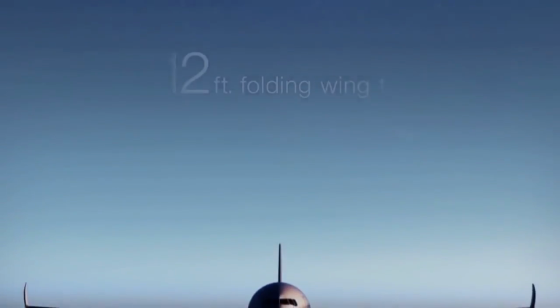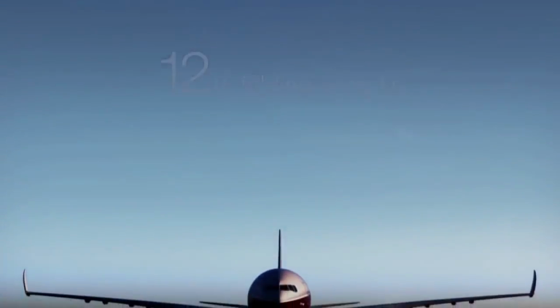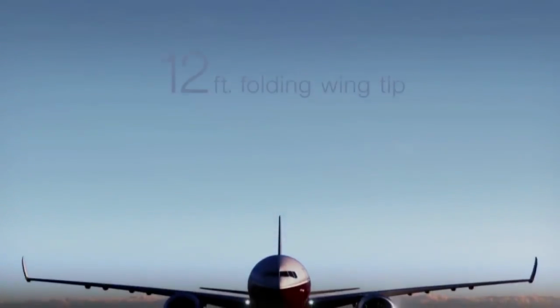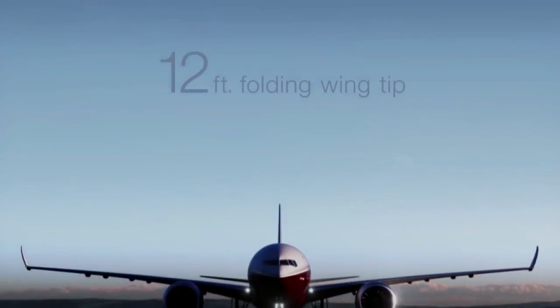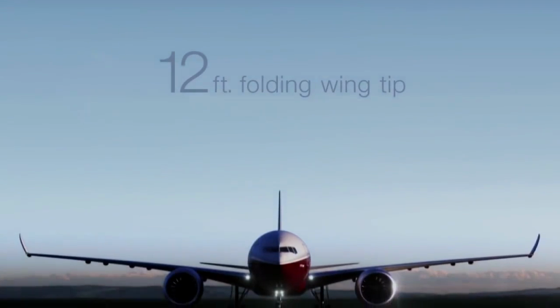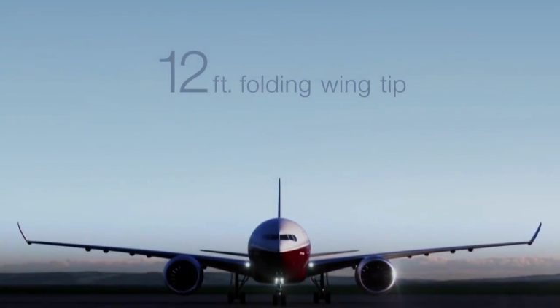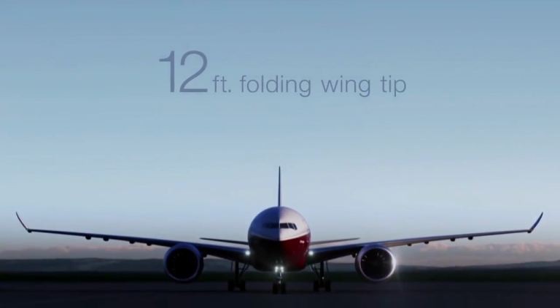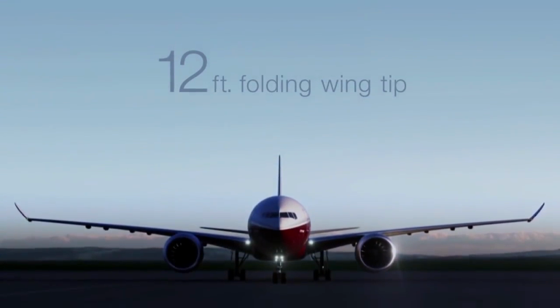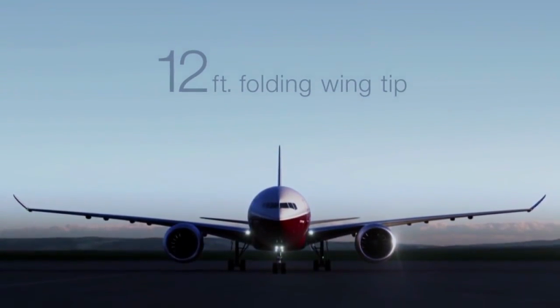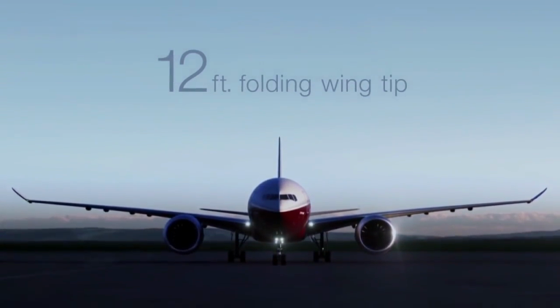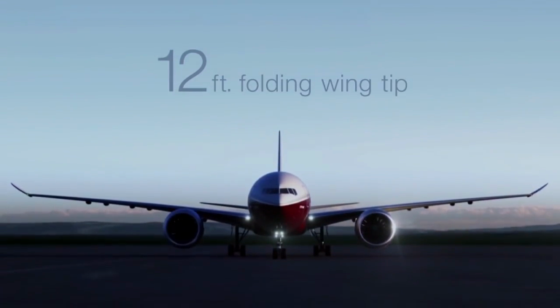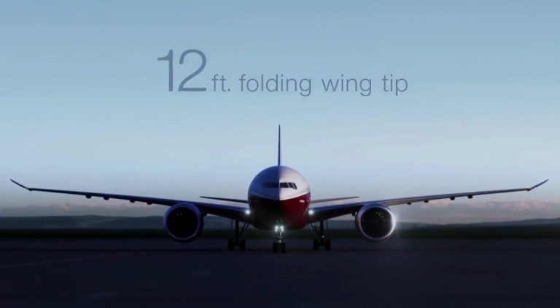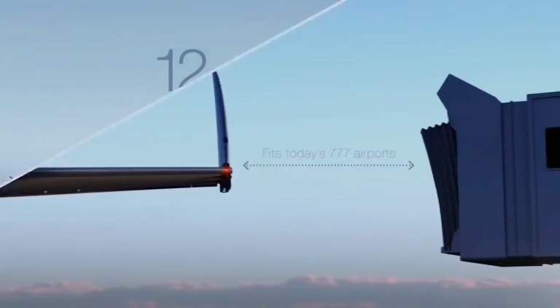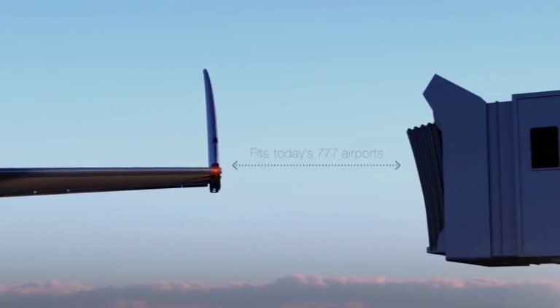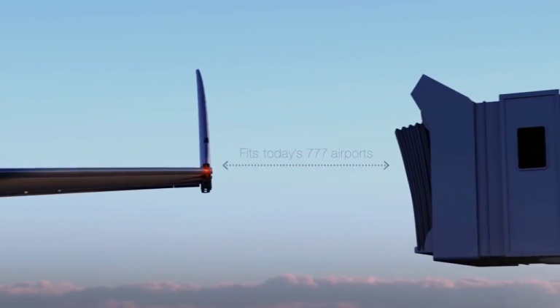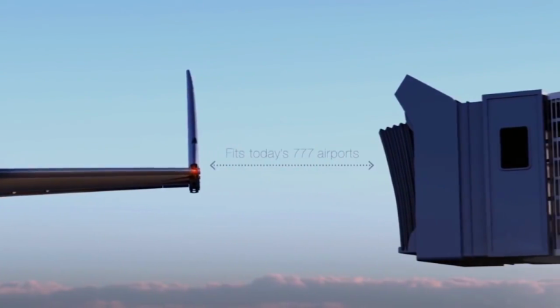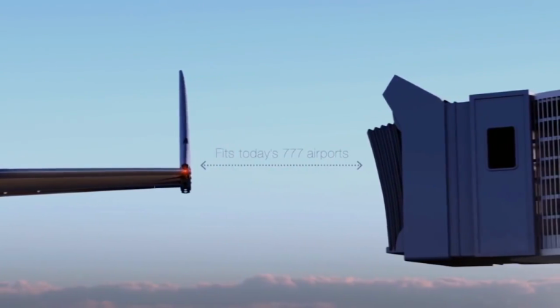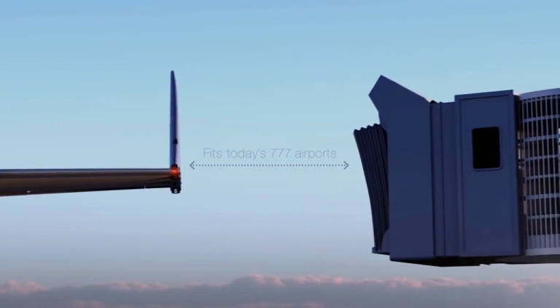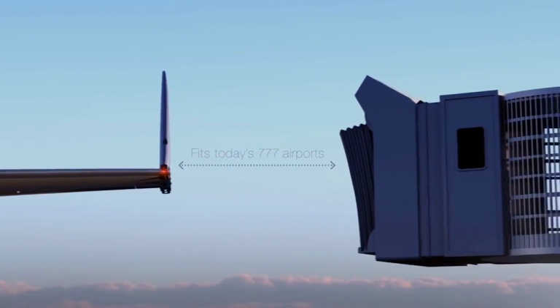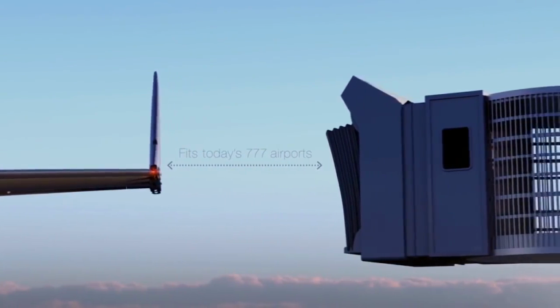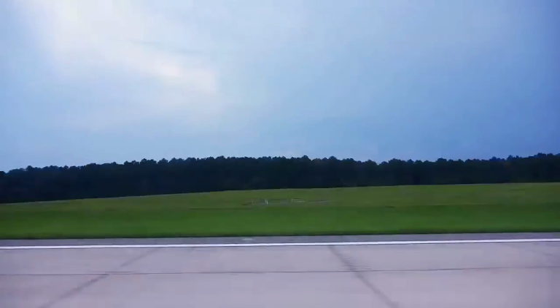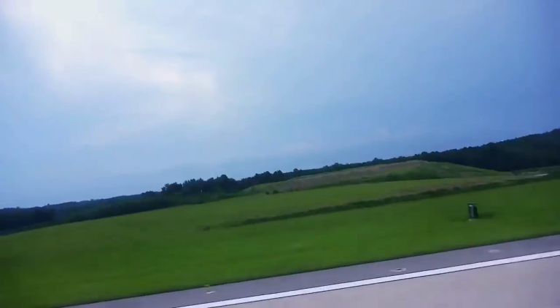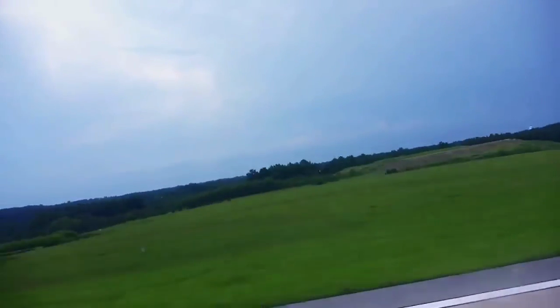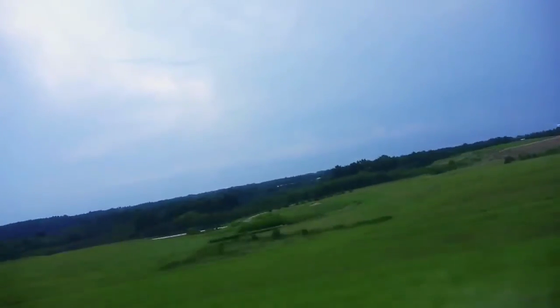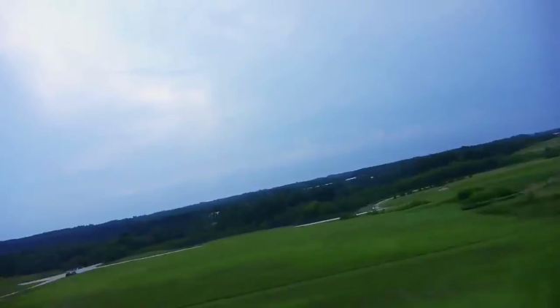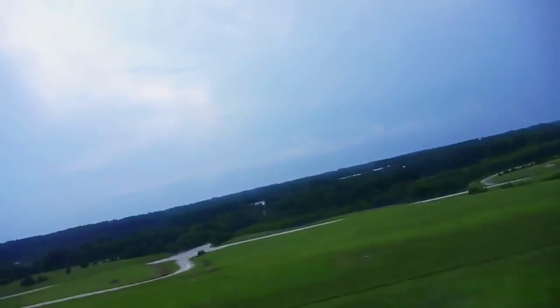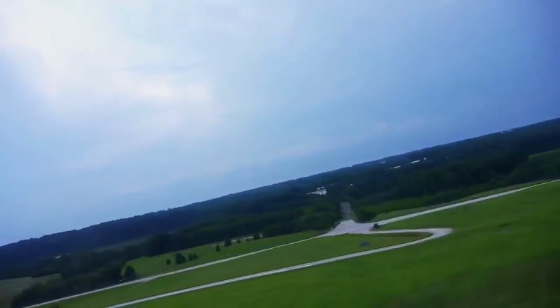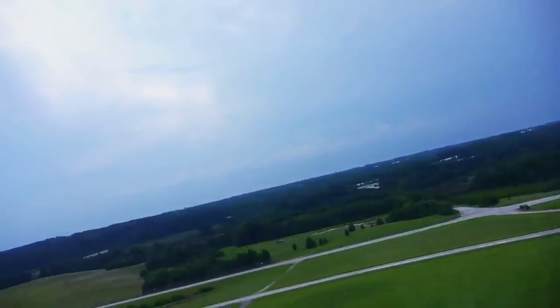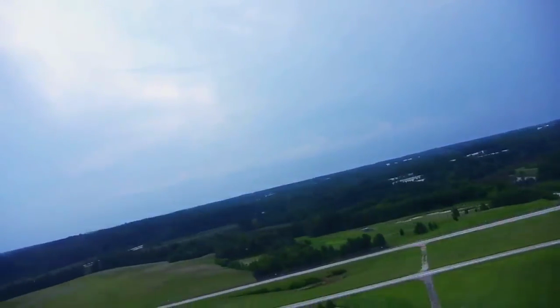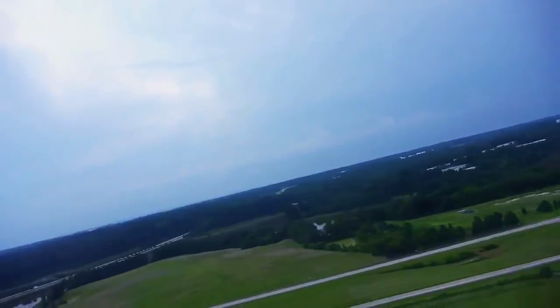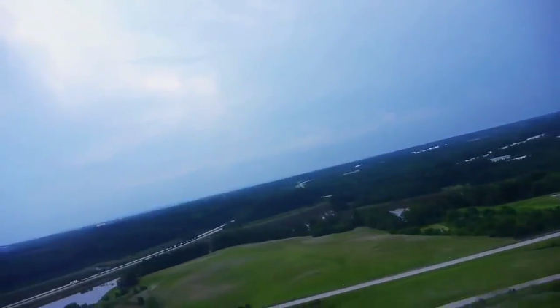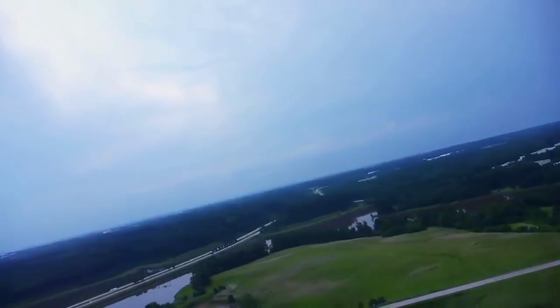The folding wingtip is critical for the aircraft to operate with existing constraints at airports and taxiways, and it allows us to use the systems that exist today.